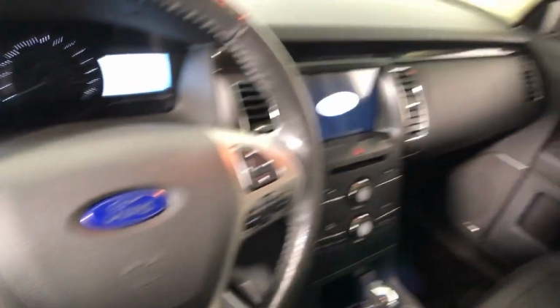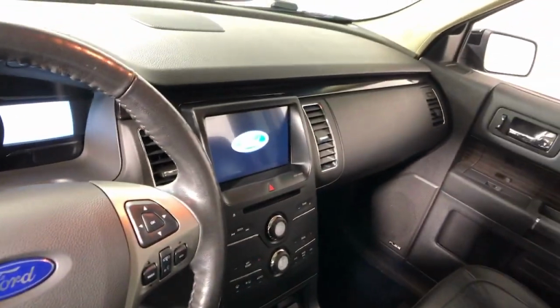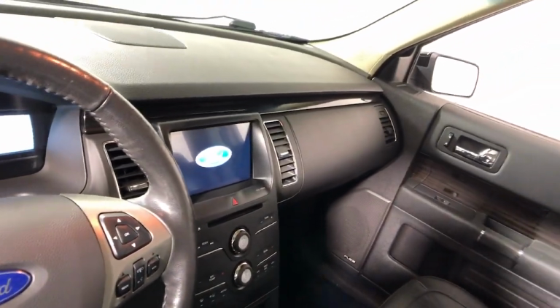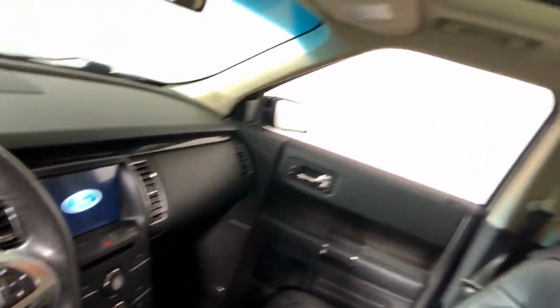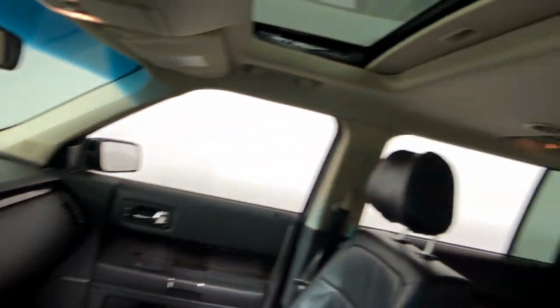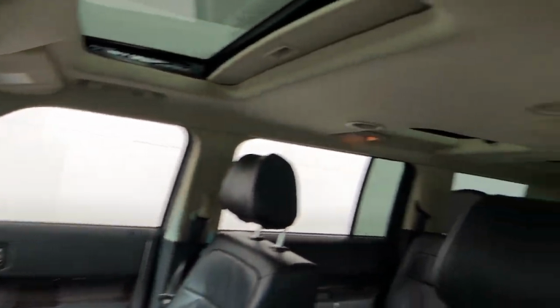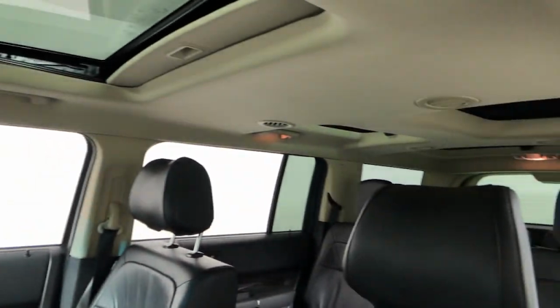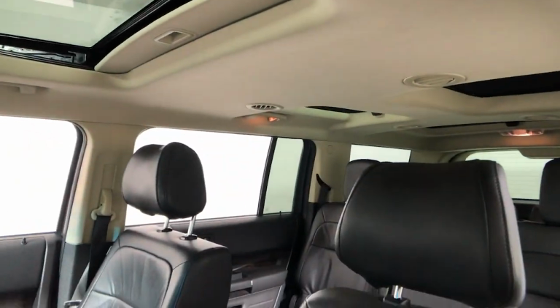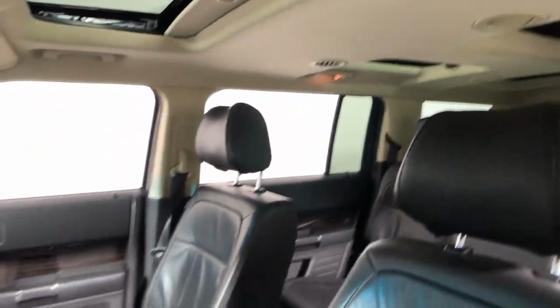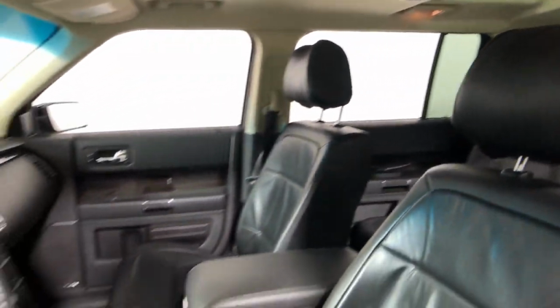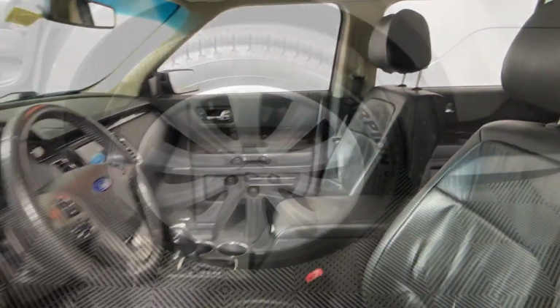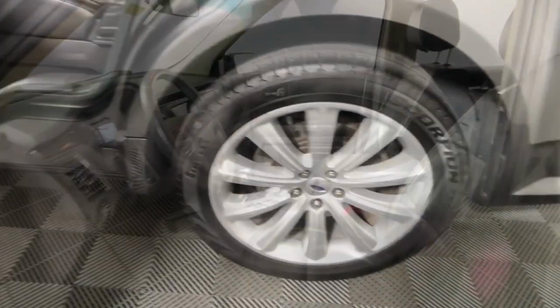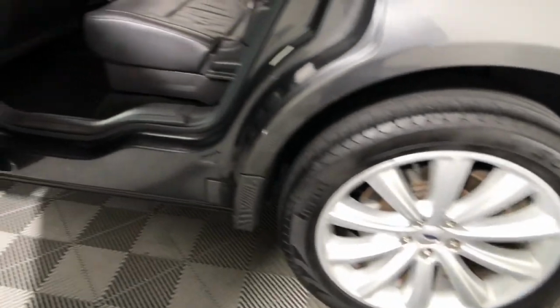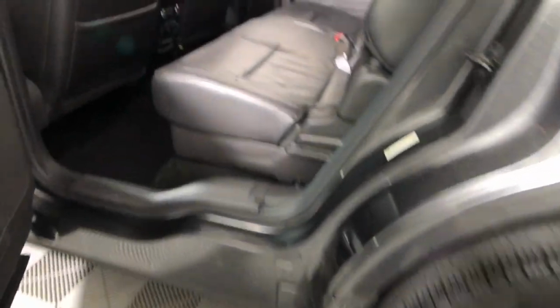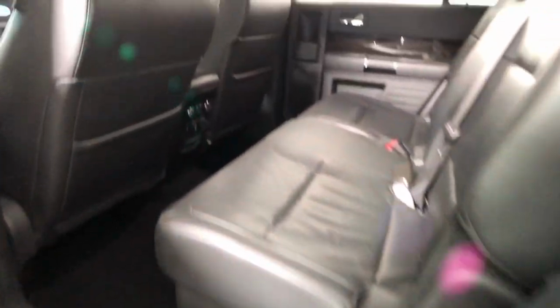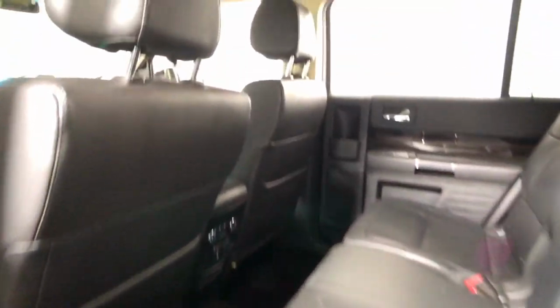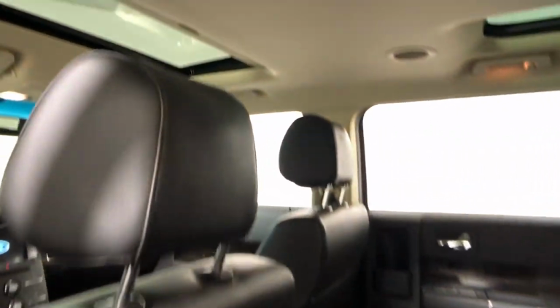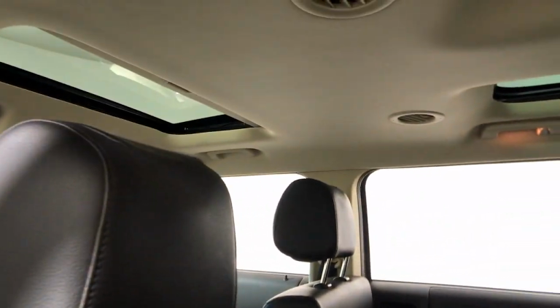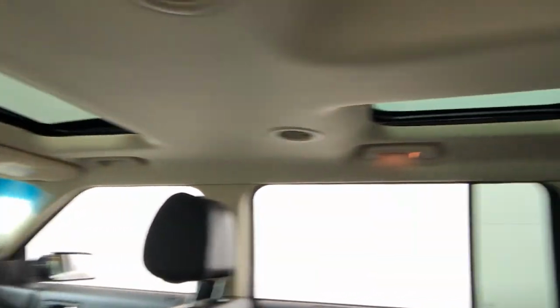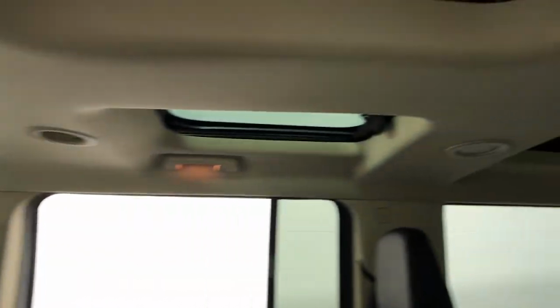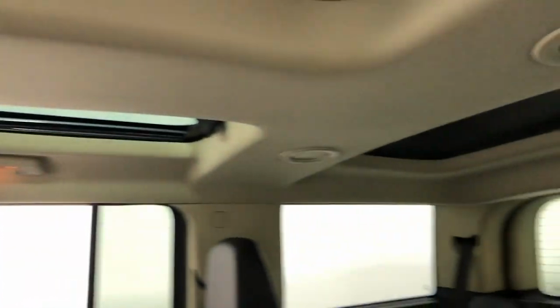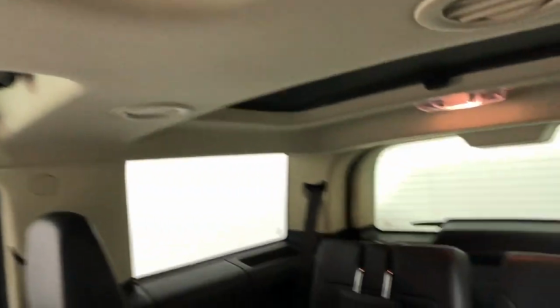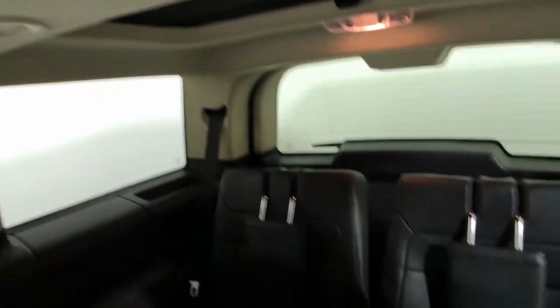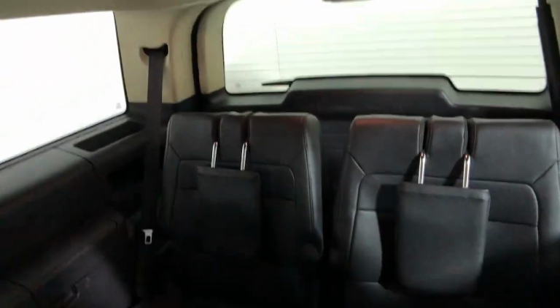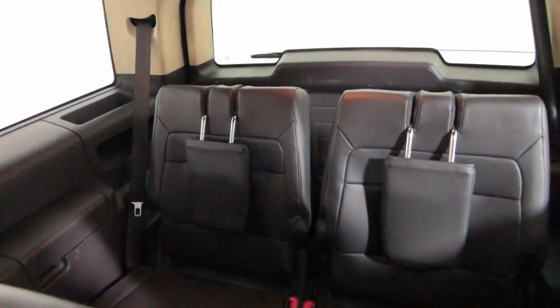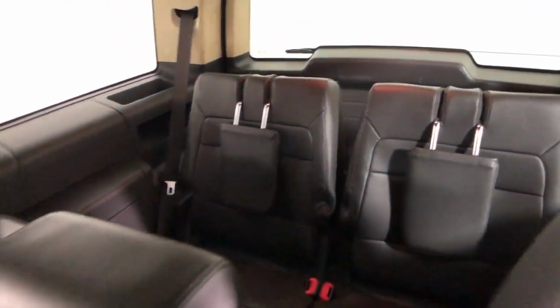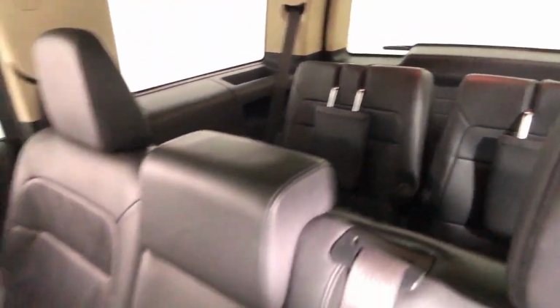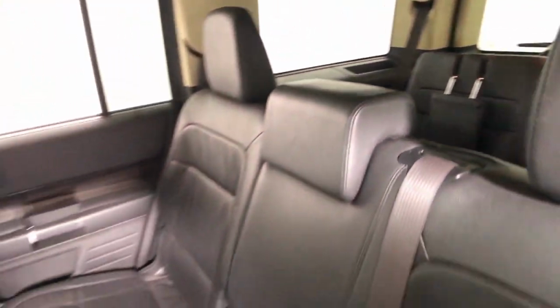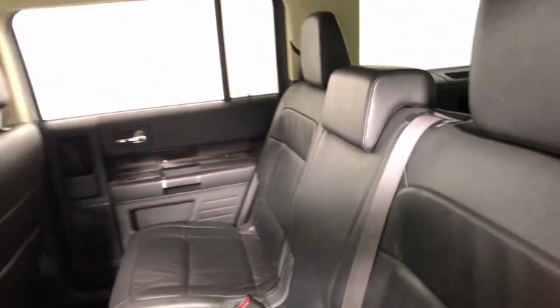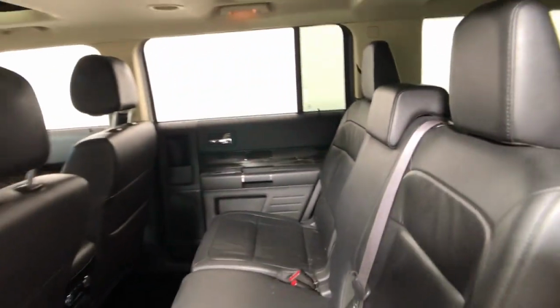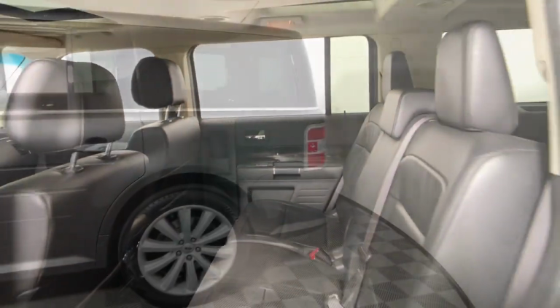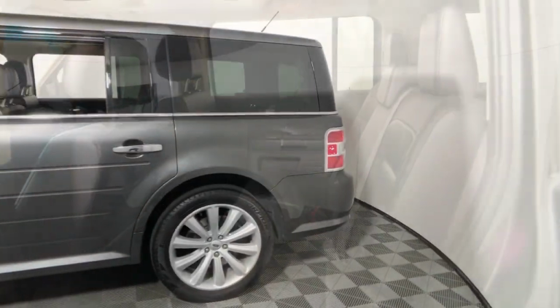Take a closer look at this Flex — the SUV that delivers spacious three-row seating, plenty of cargo room, and ergonomic controls to optimize driver comfort, all wrapped in distinctive low-profile styling.